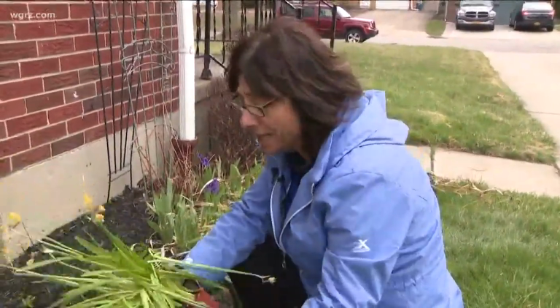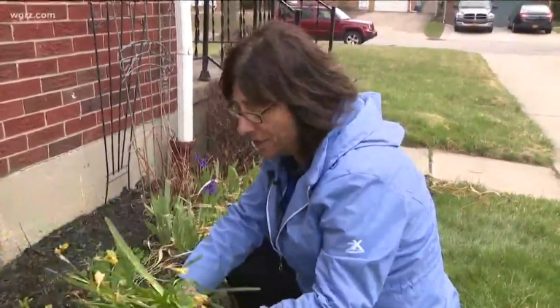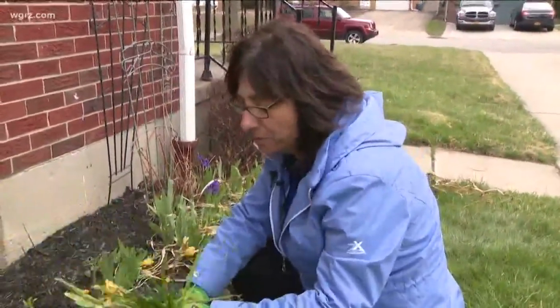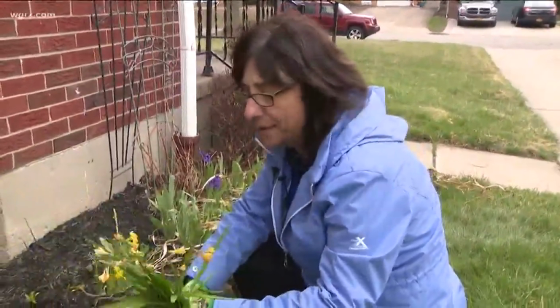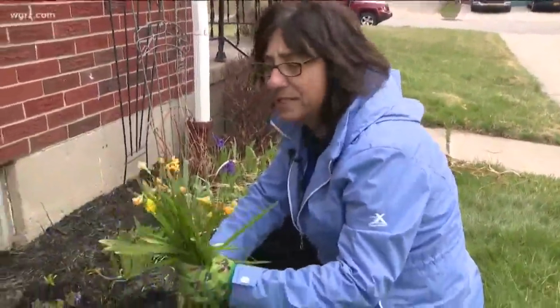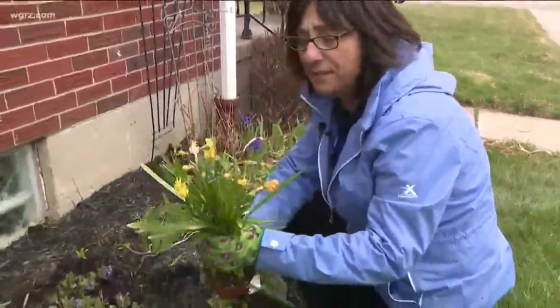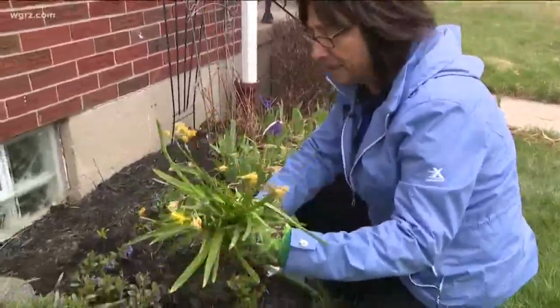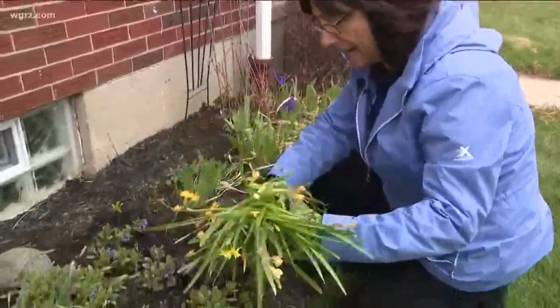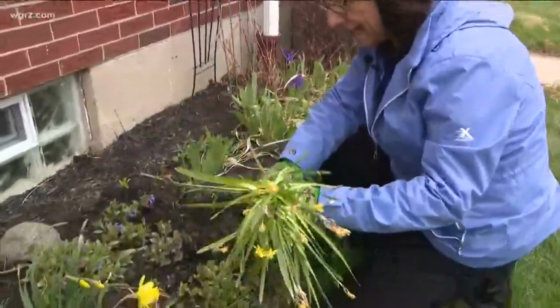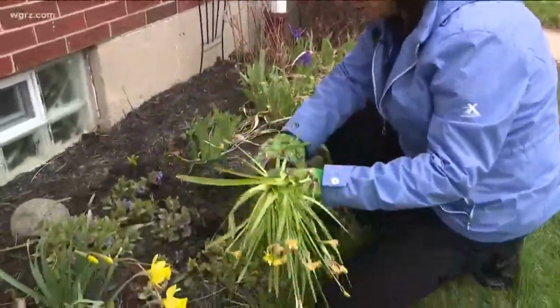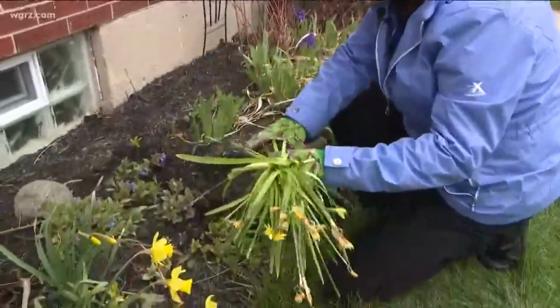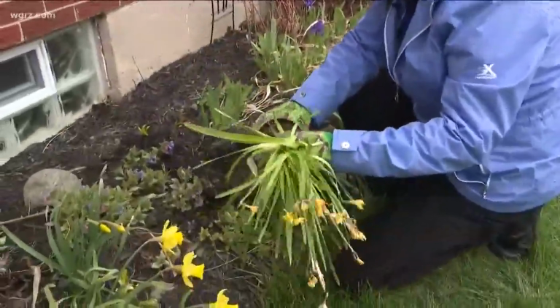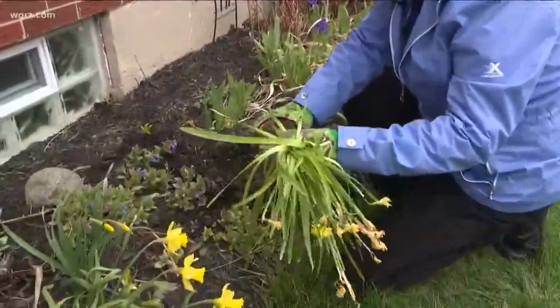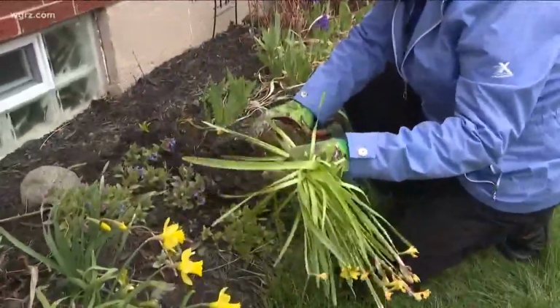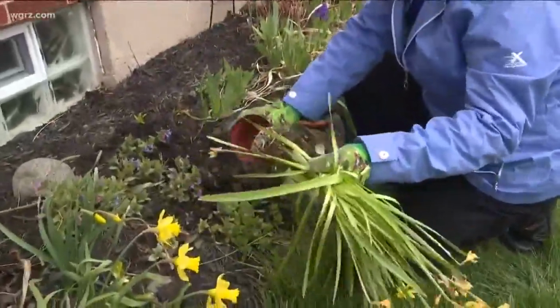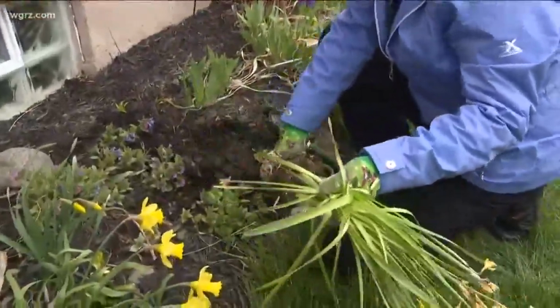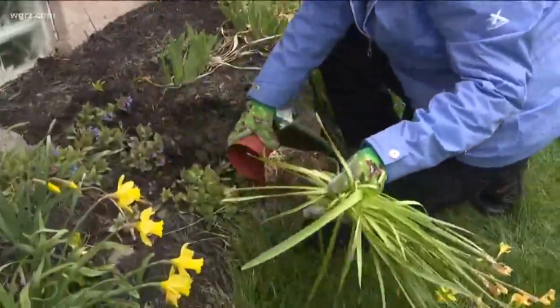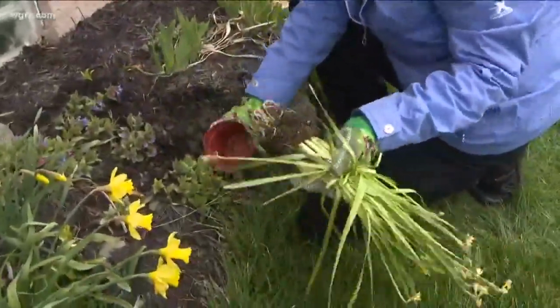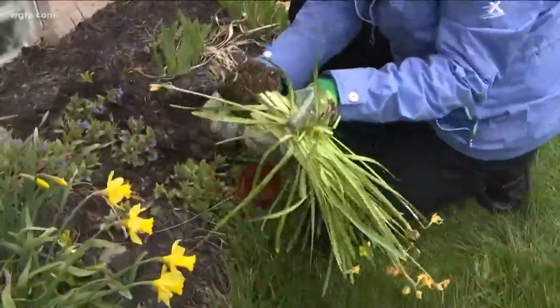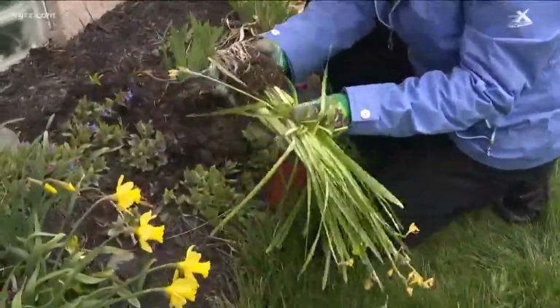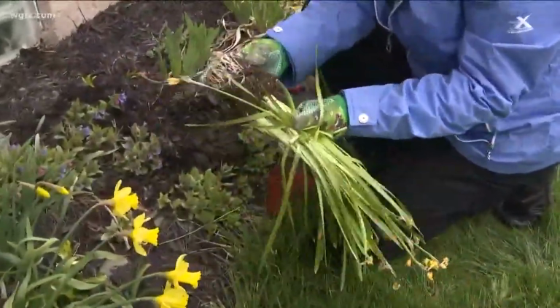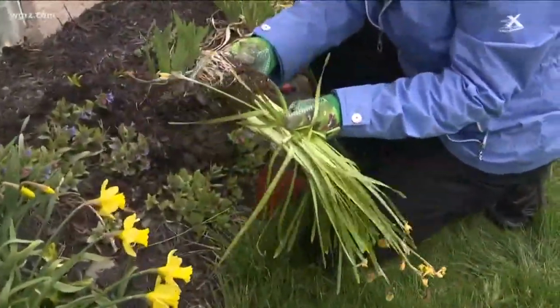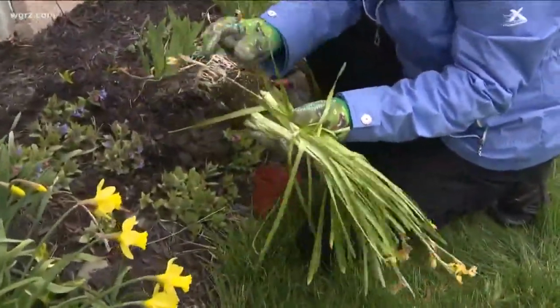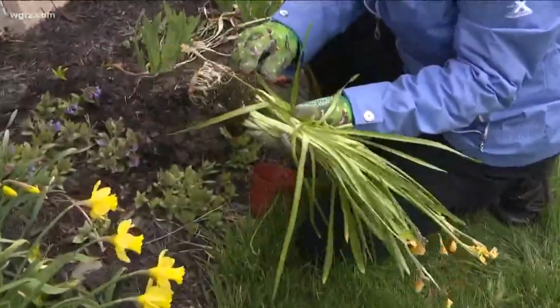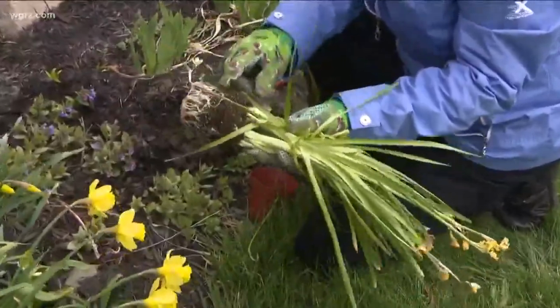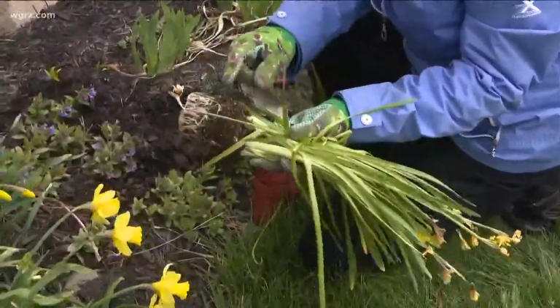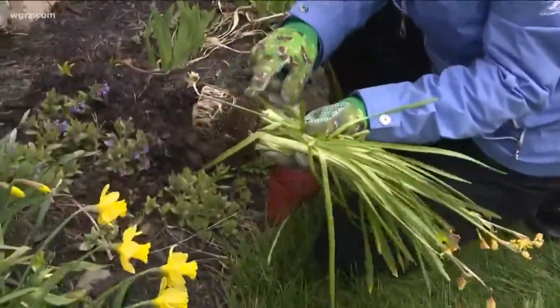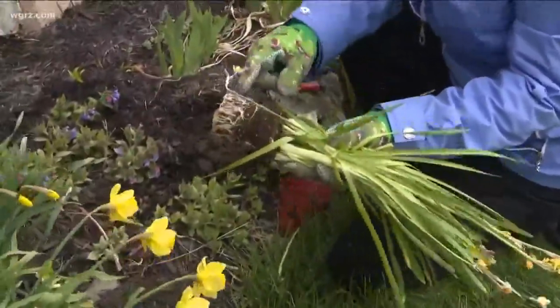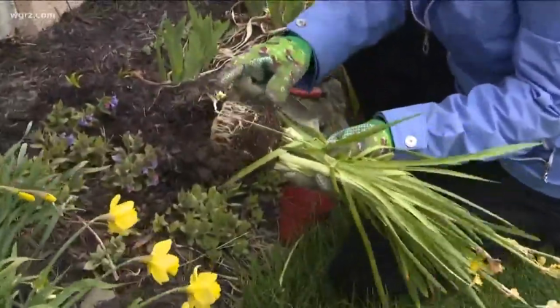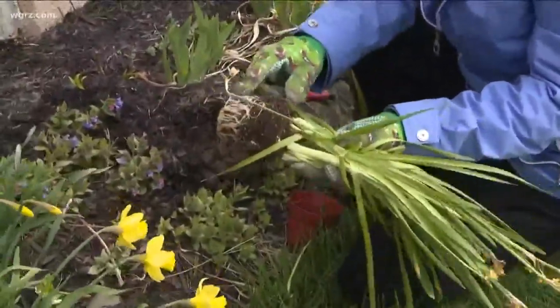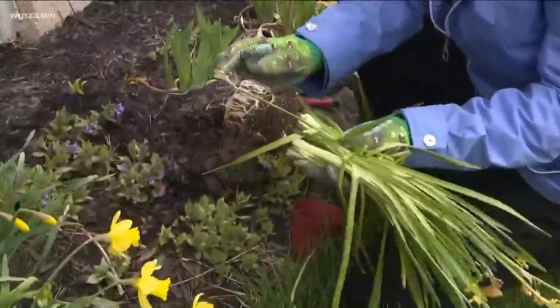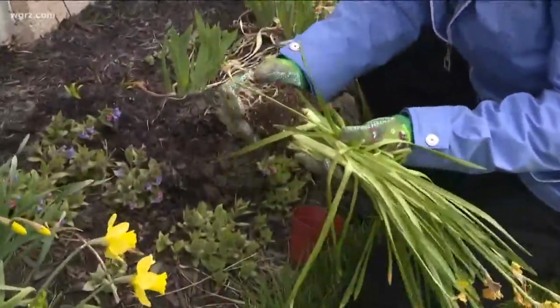Here are some pretty little daffodils I had in the house, and they're just about spent. I'm going to take them out — you can see here's the bulbs, here's the roots.